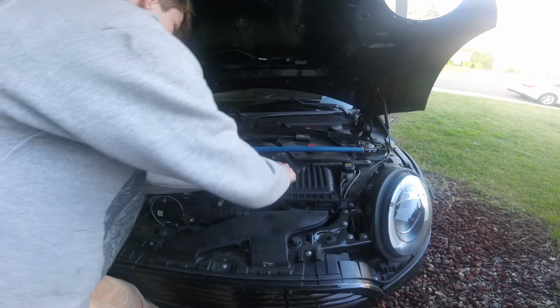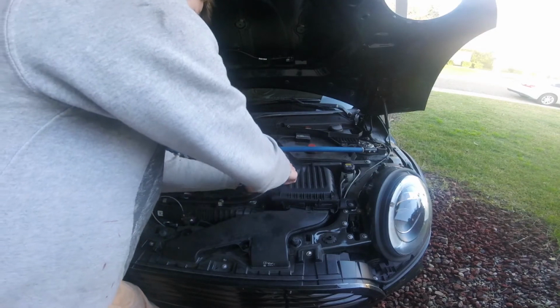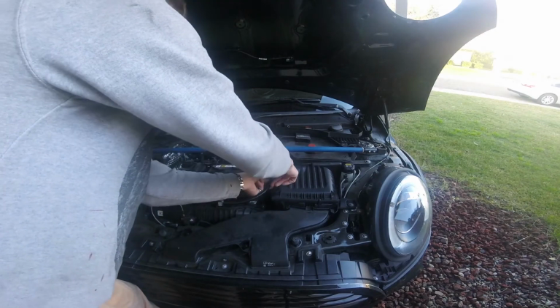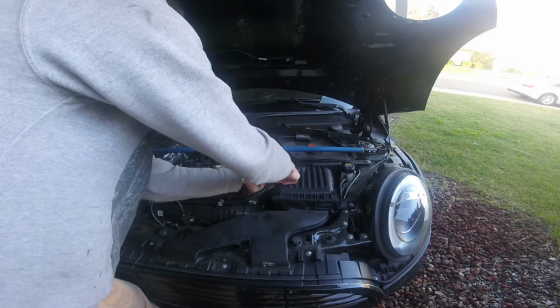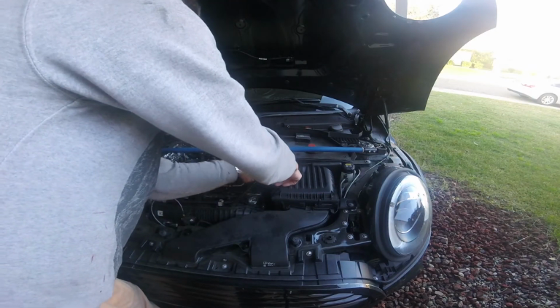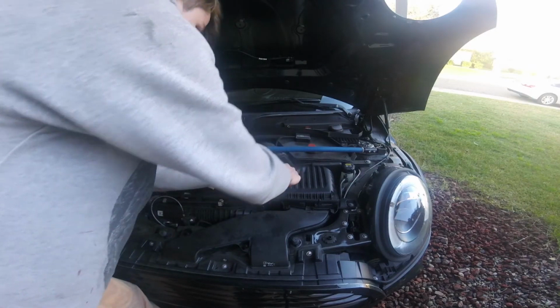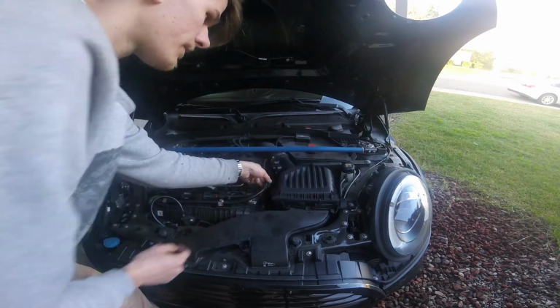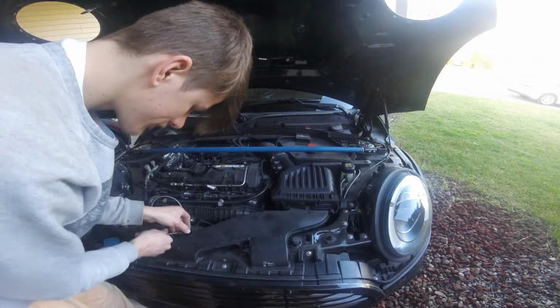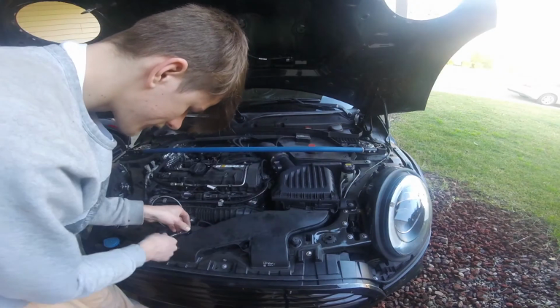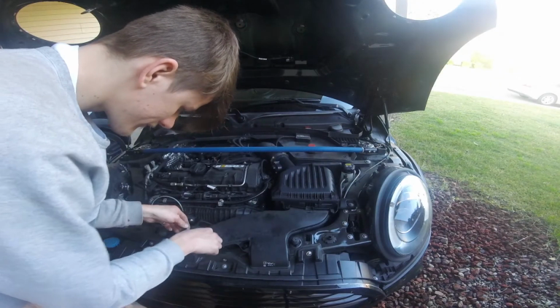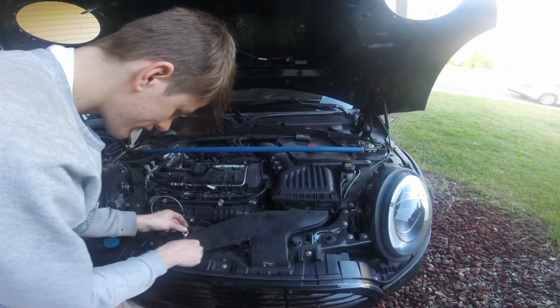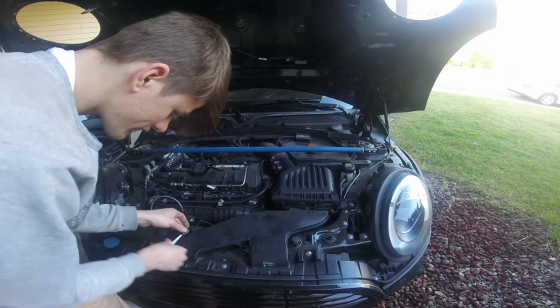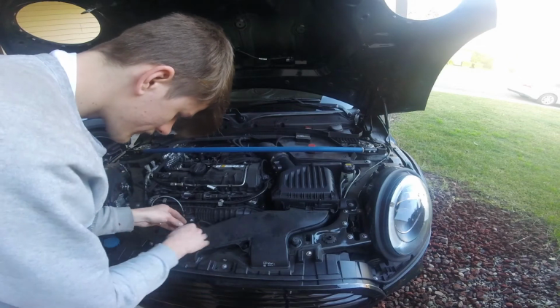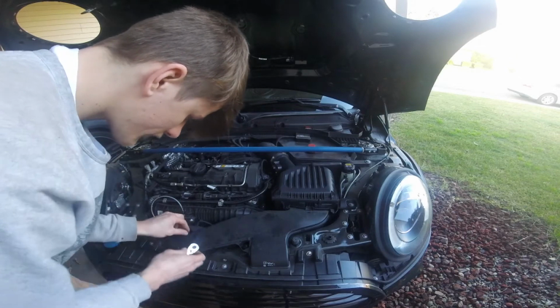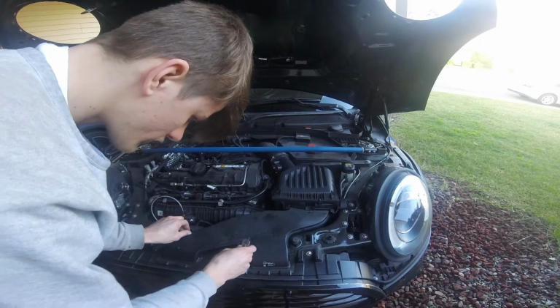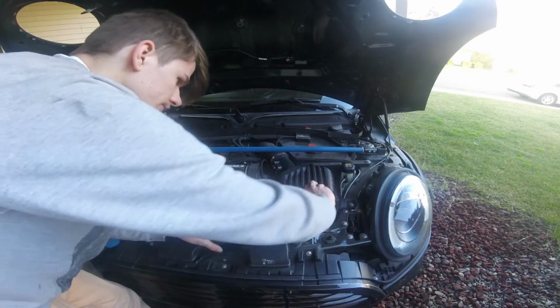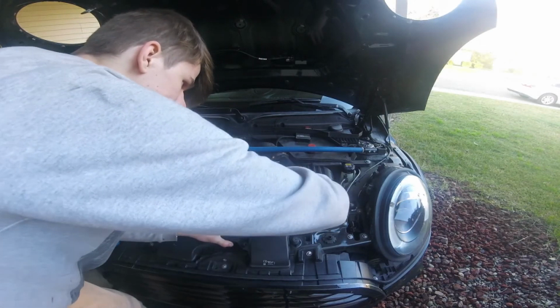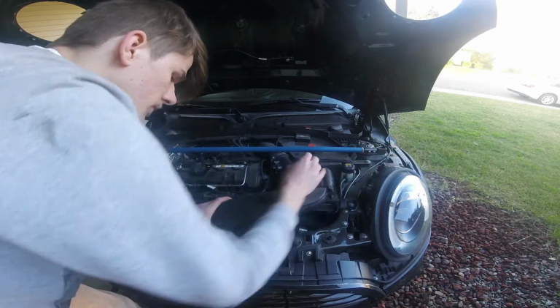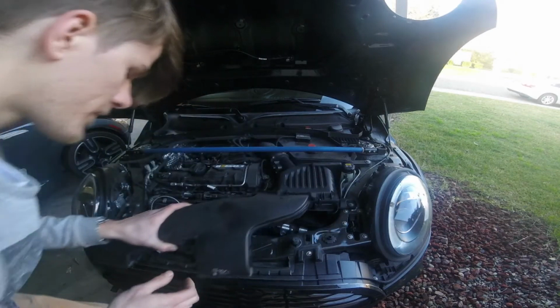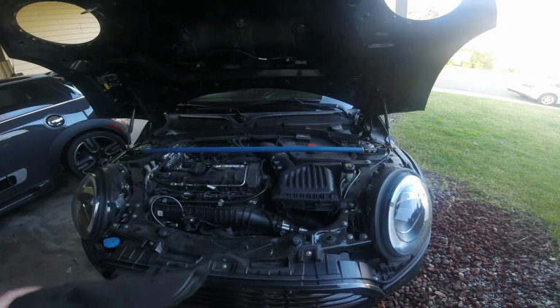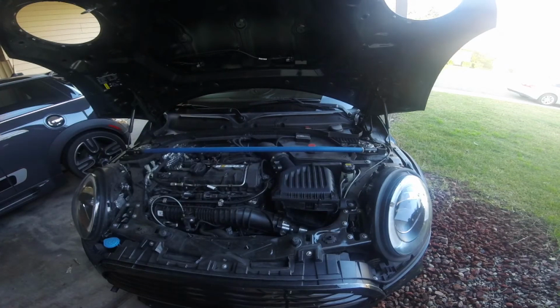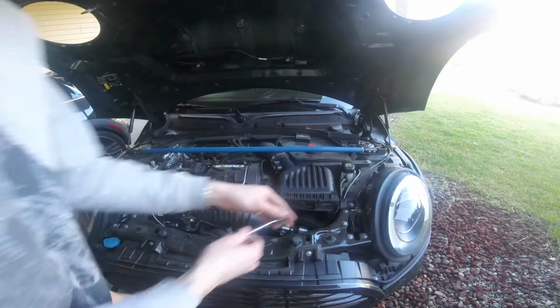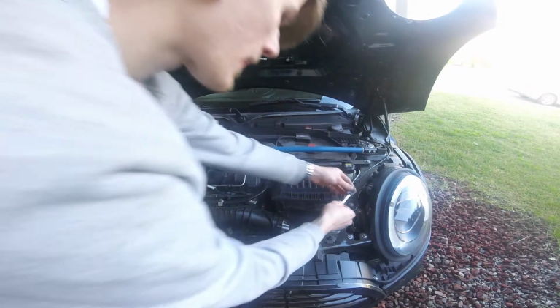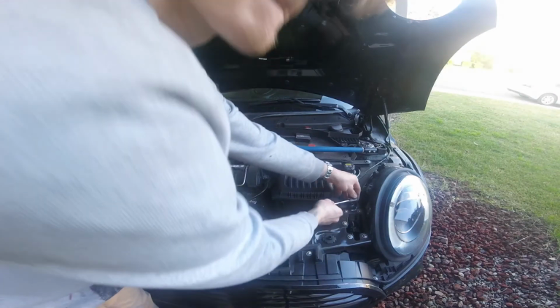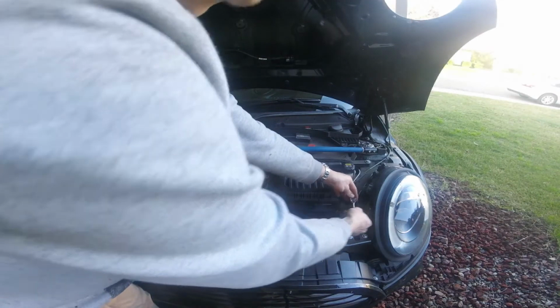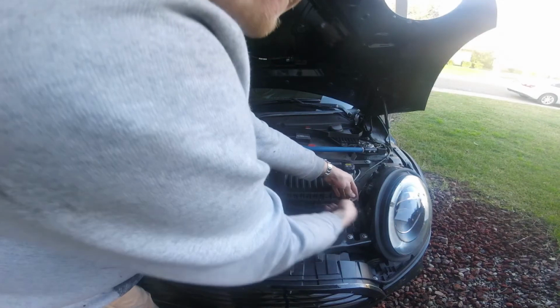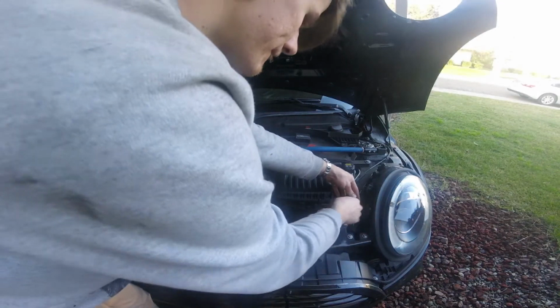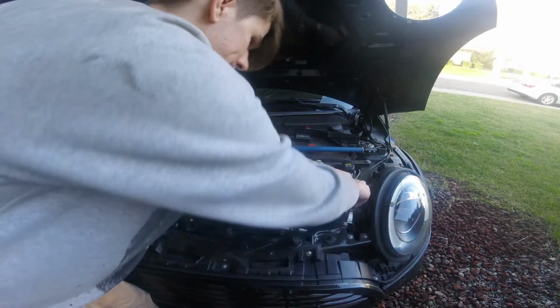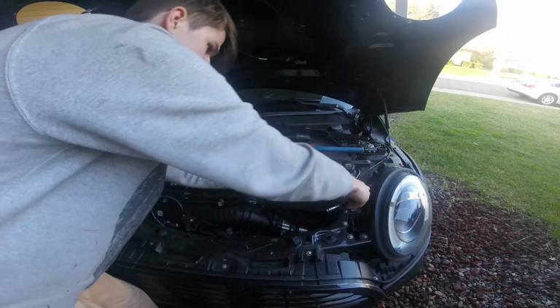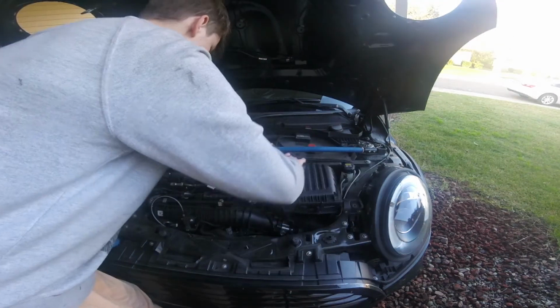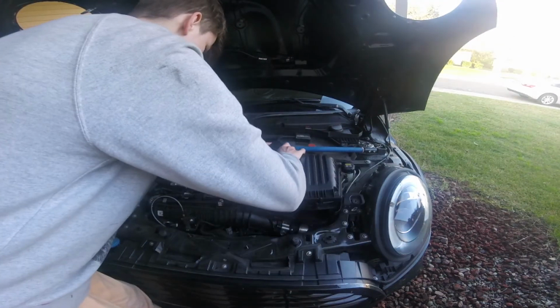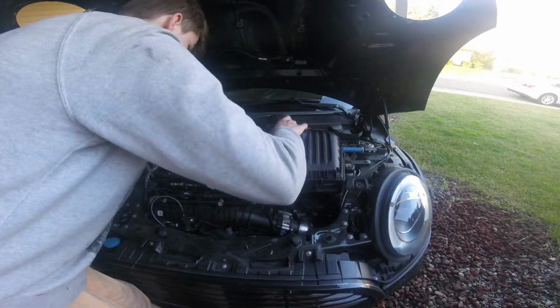Disconnect the rubber support from the airbox. Remove the two 10mm nuts from the front air duct, then push in the tab on the airbox to remove it. Remove the 10mm bolt on the airbox, then lift and remove the airbox.